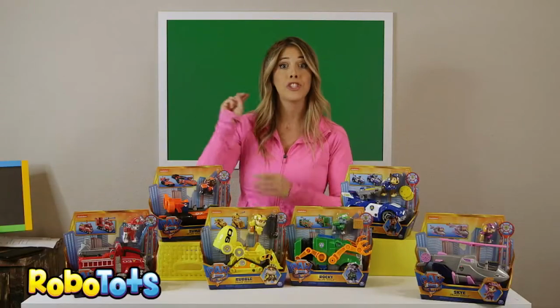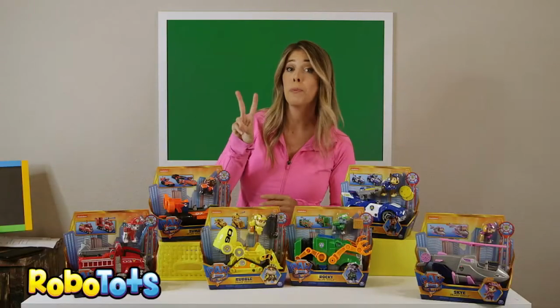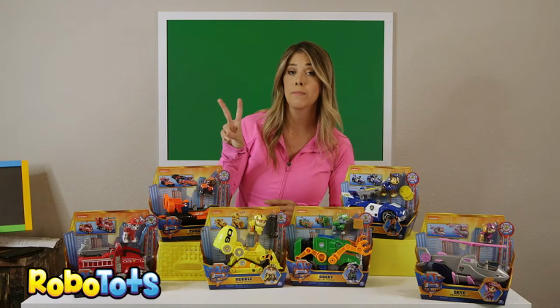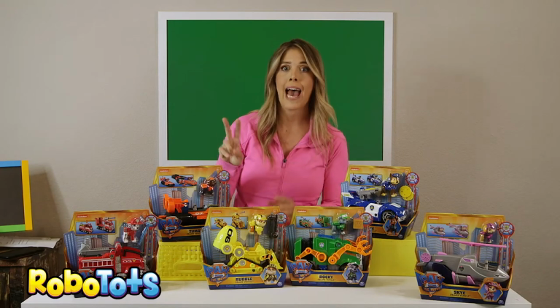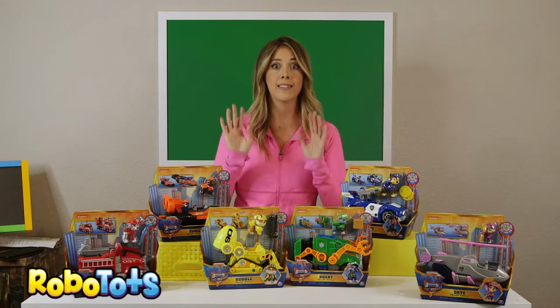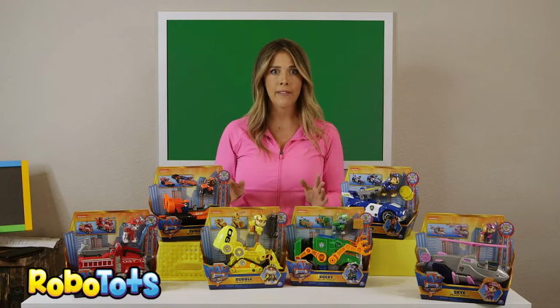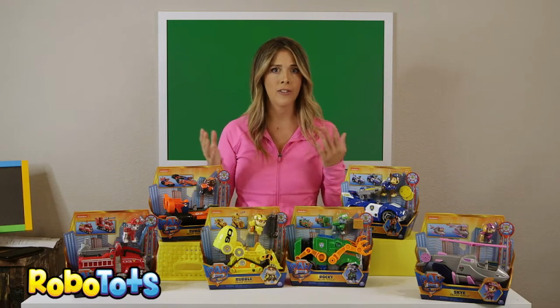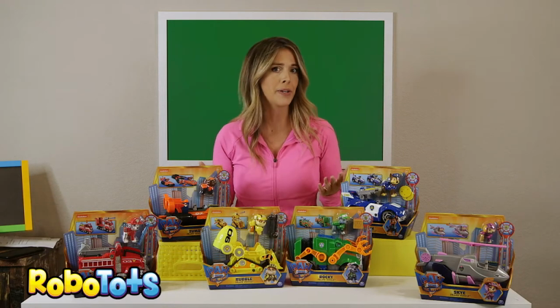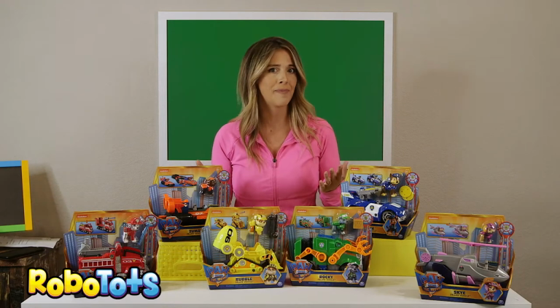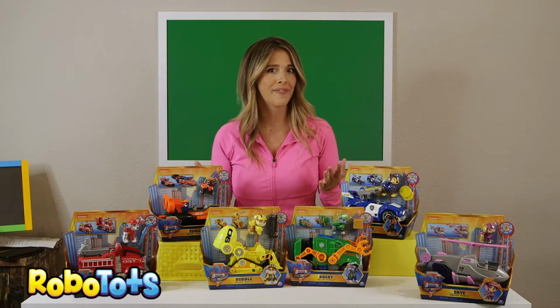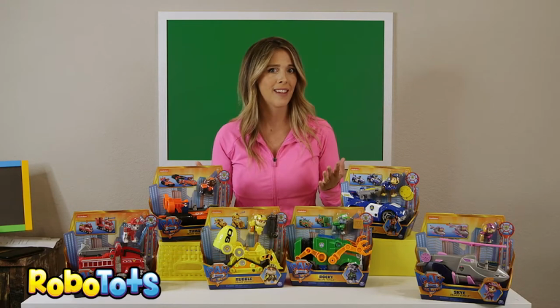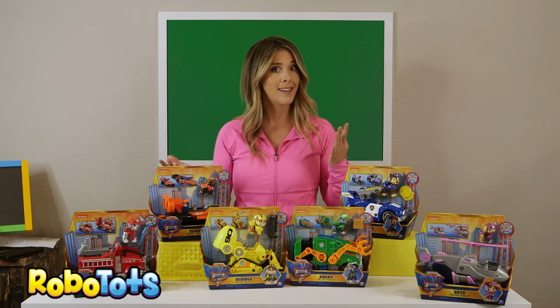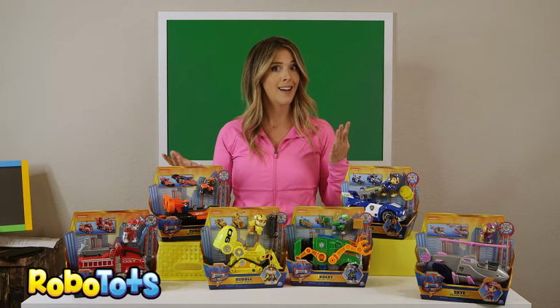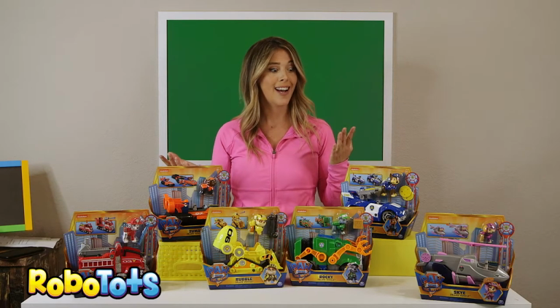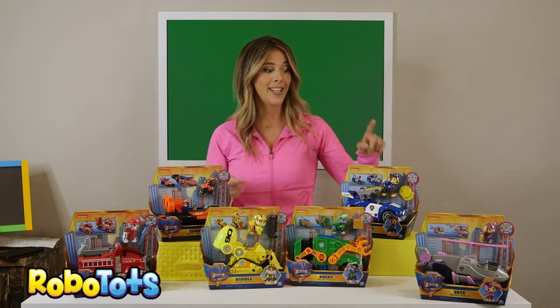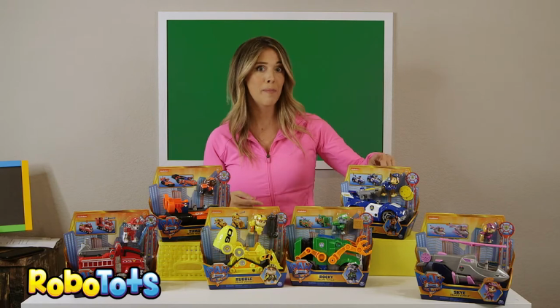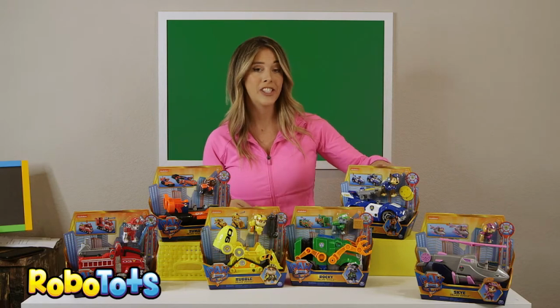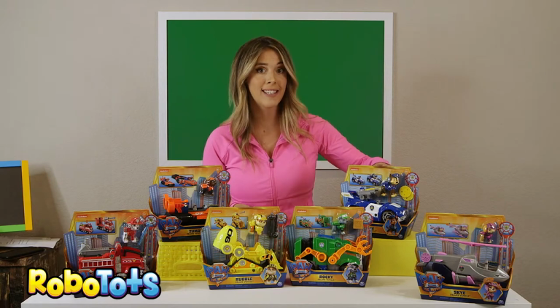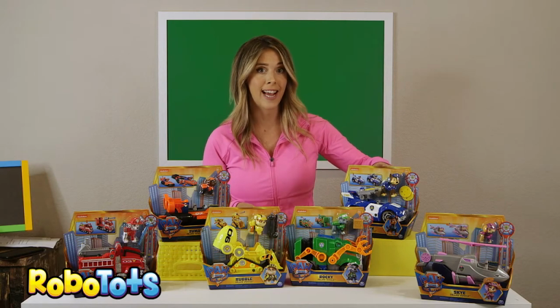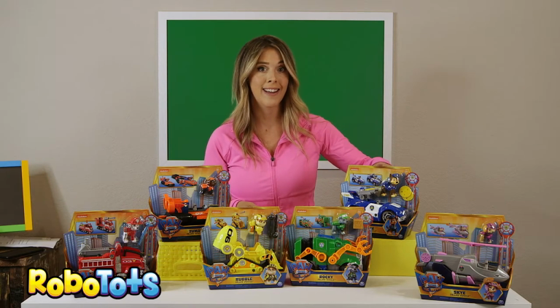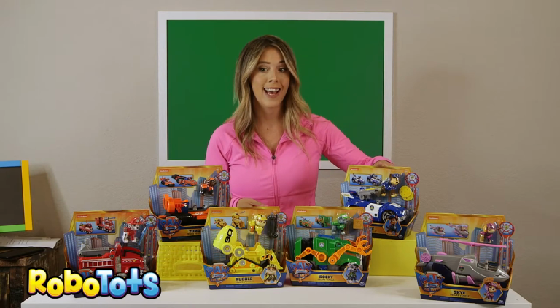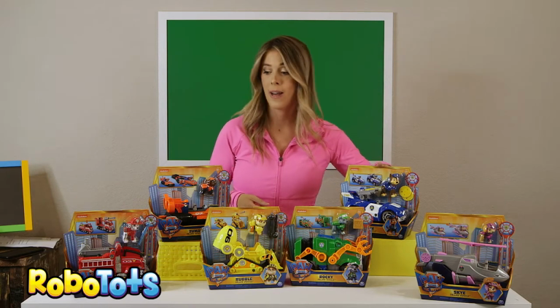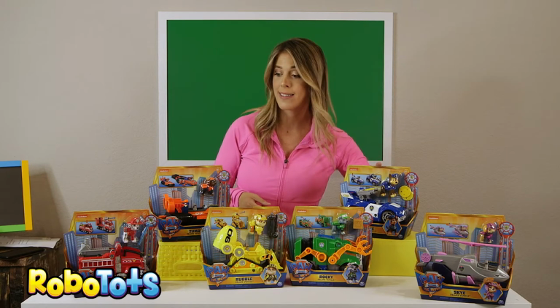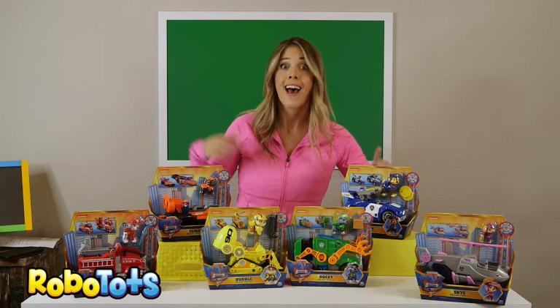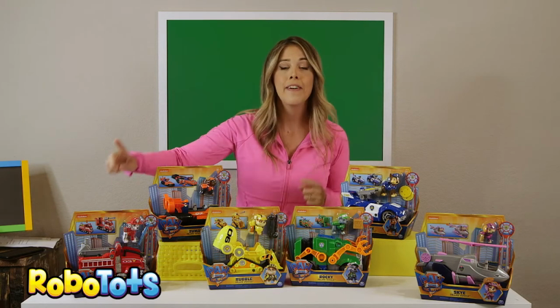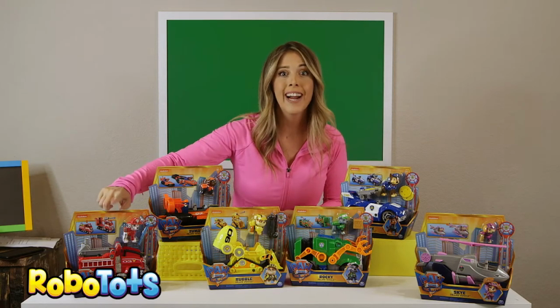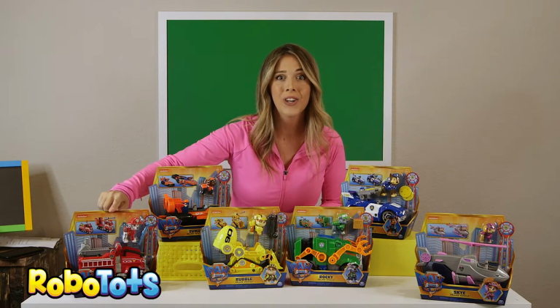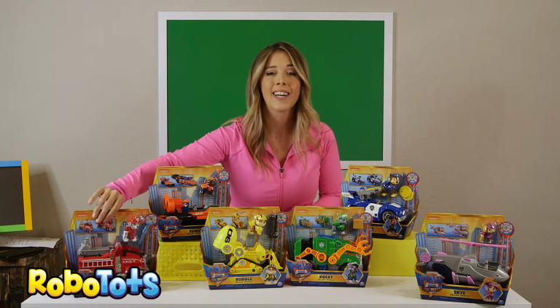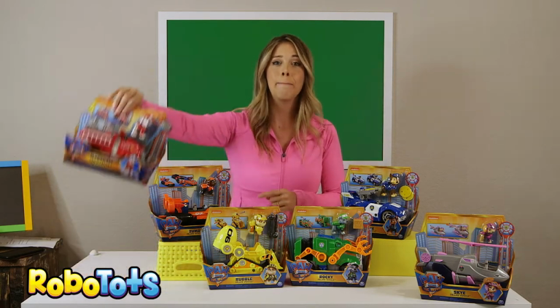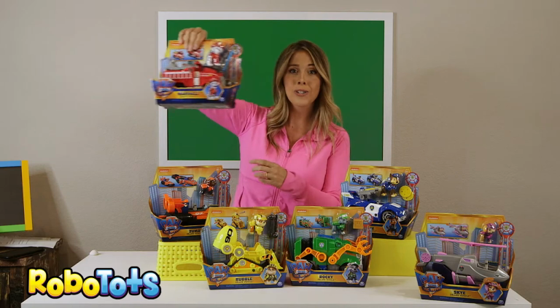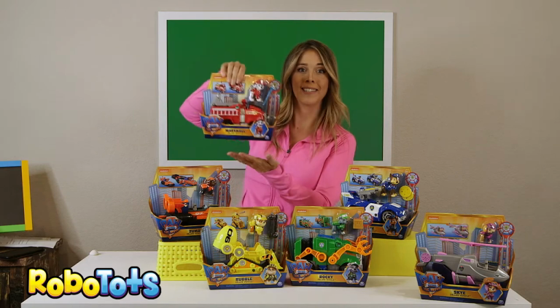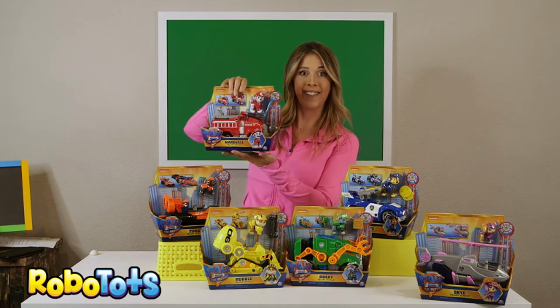Which two pups have a siren on their vehicle? Yup, Chase has a siren. And what else? The fire truck — Marshall has a siren.